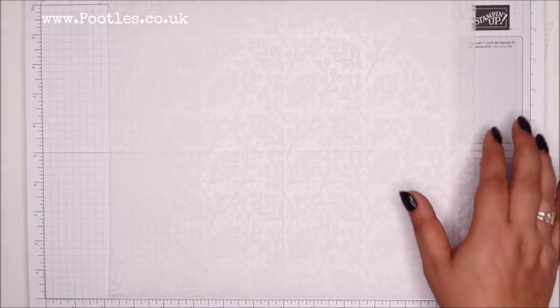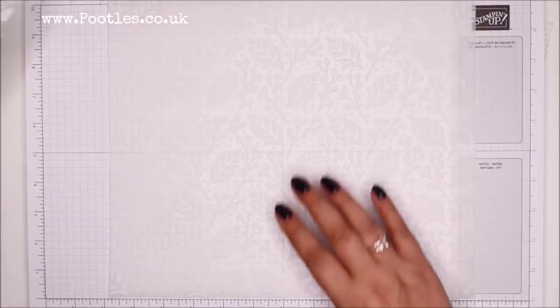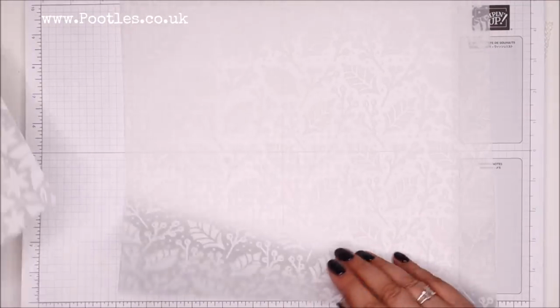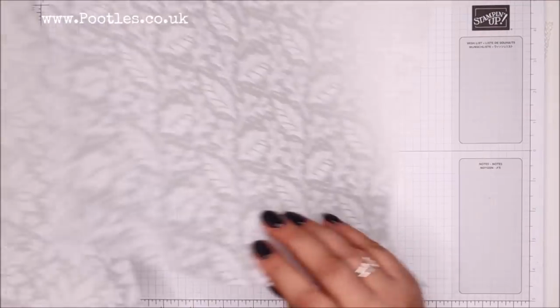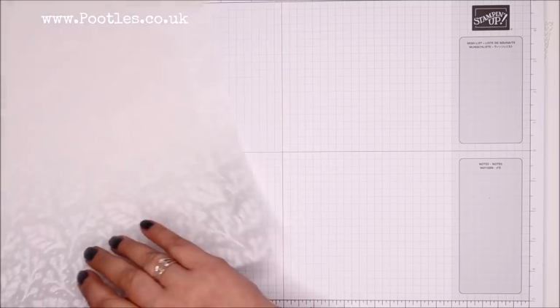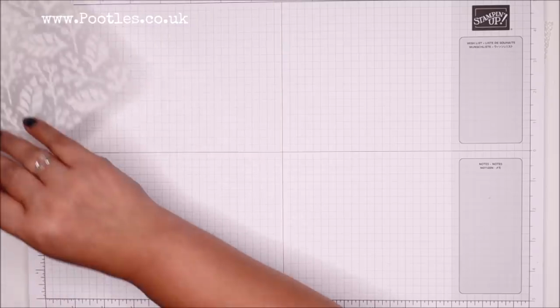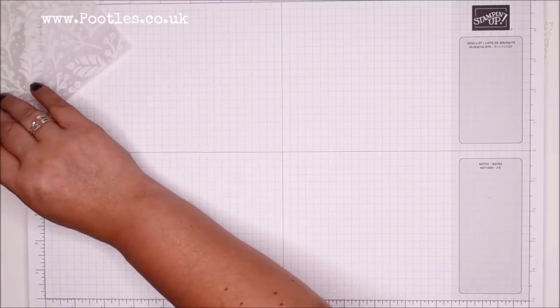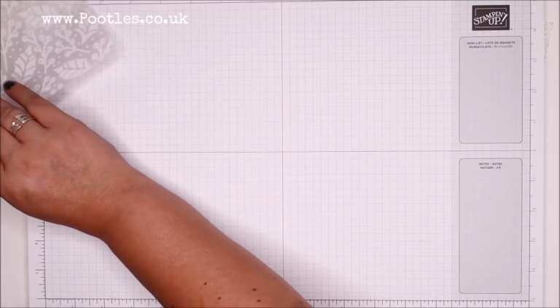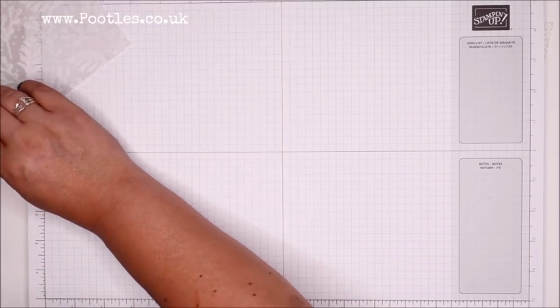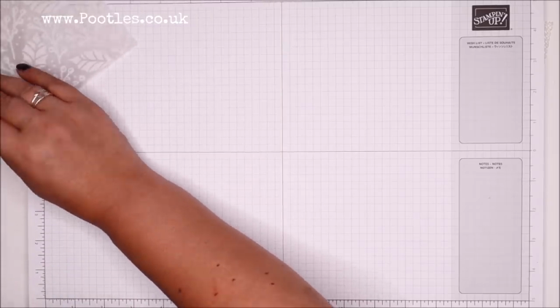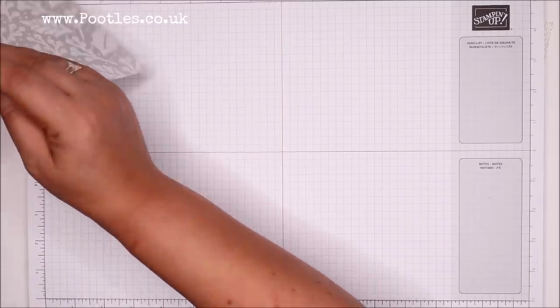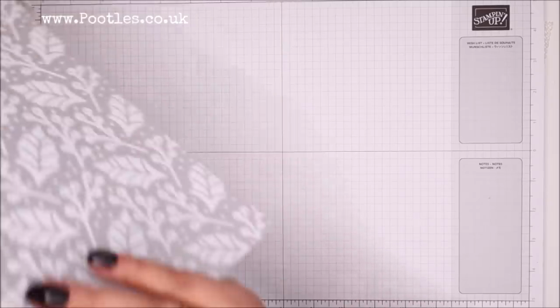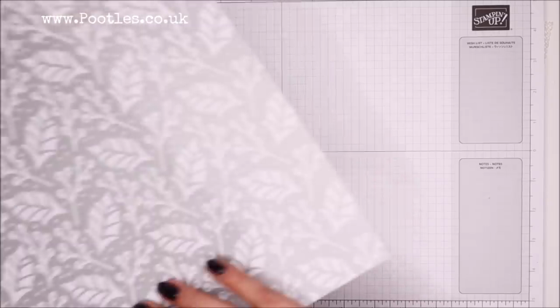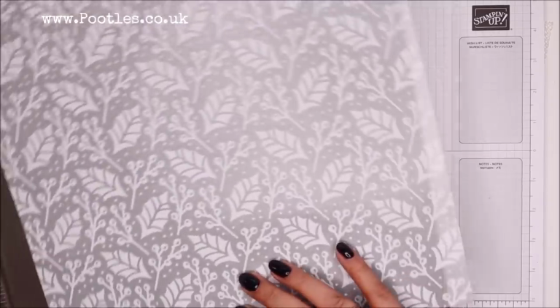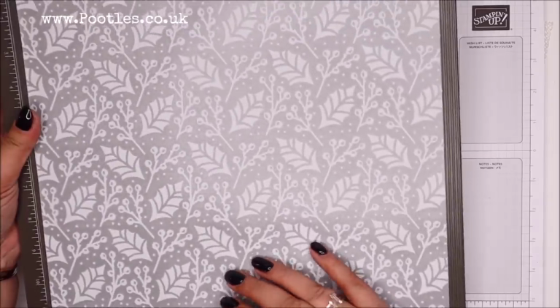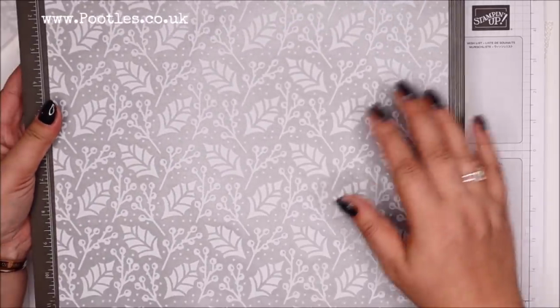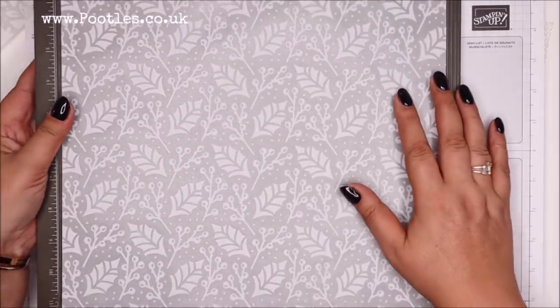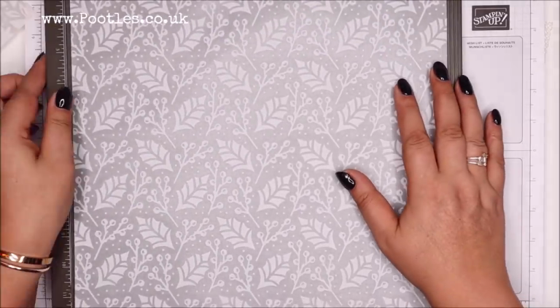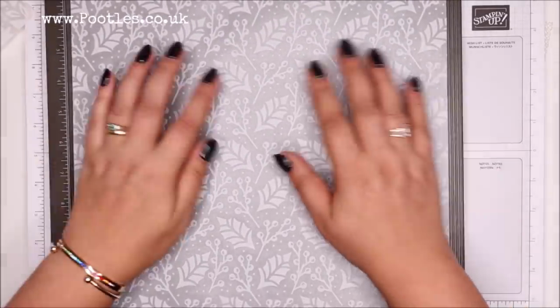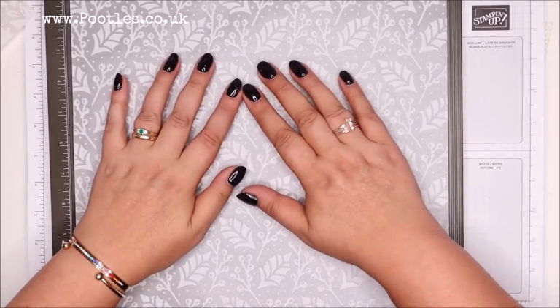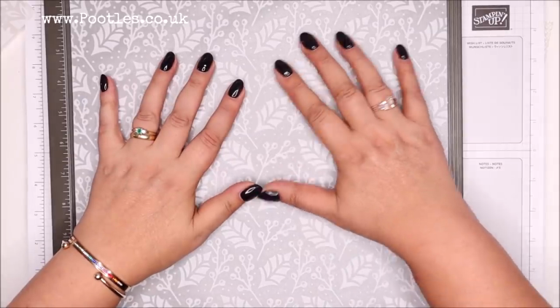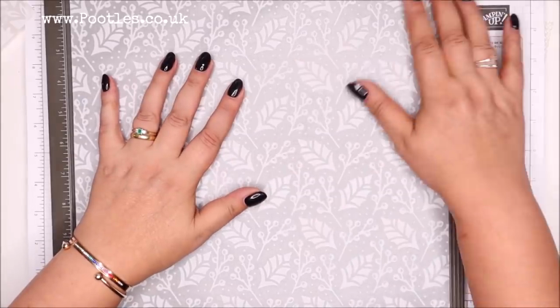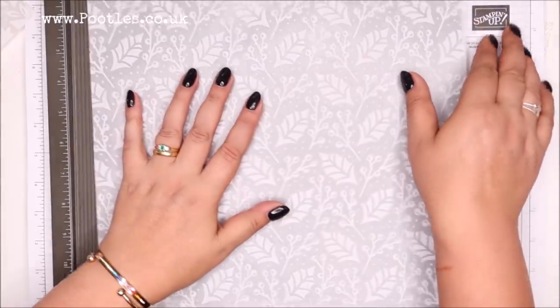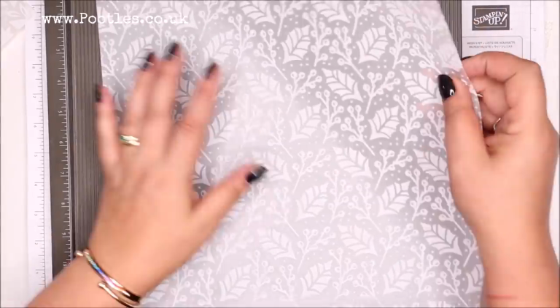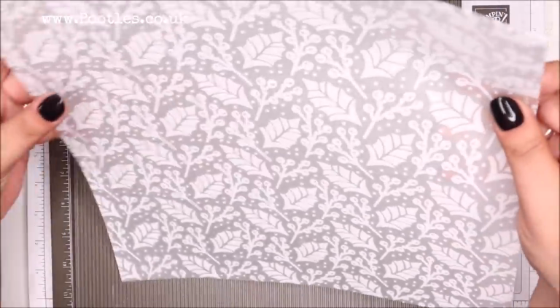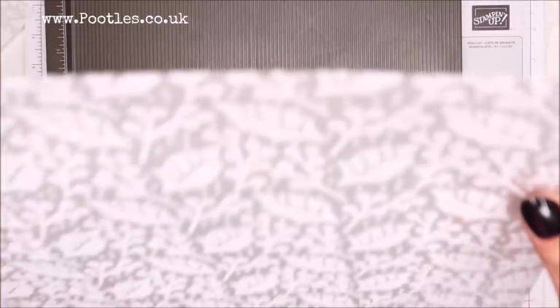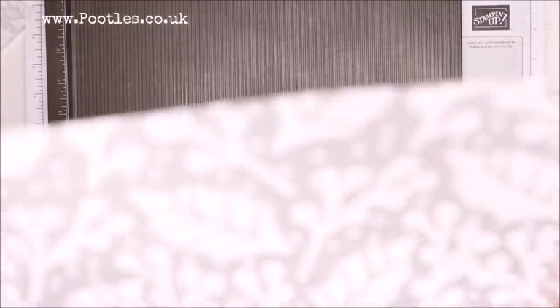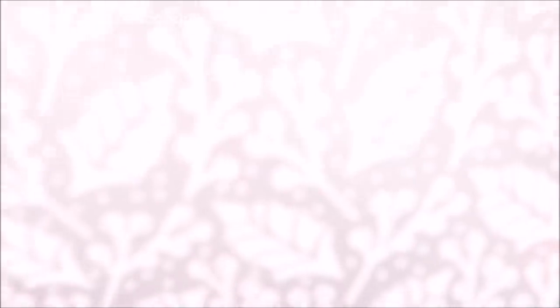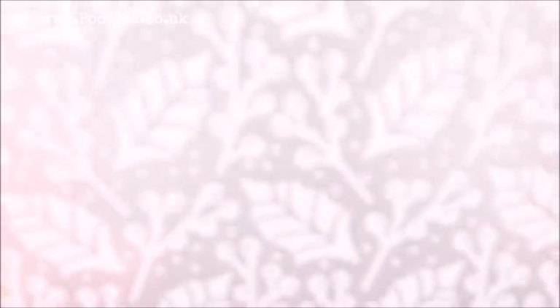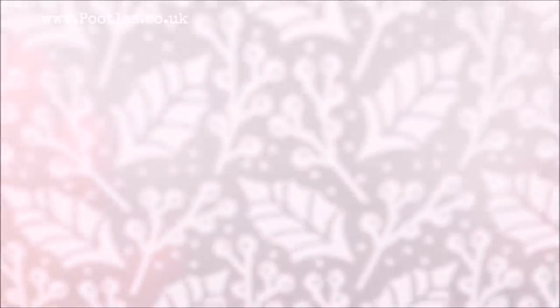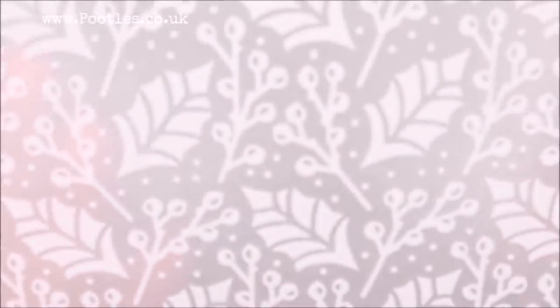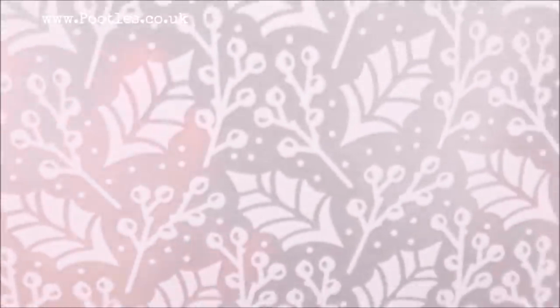So I wanted to show it to you first. Let me bring my scoring tool so you can see it better. And it's a flocked vellum — it's not a printed vellum, it's flocked.